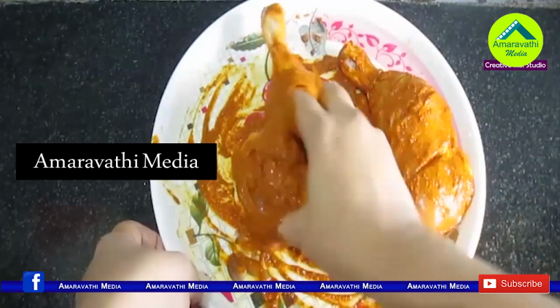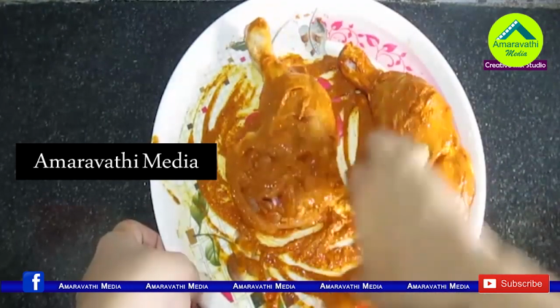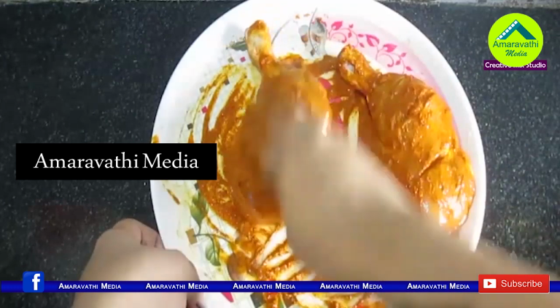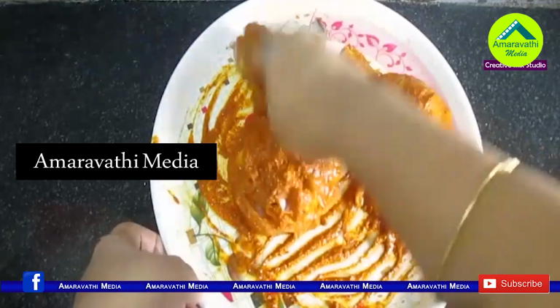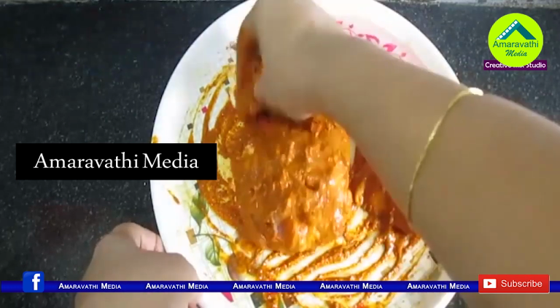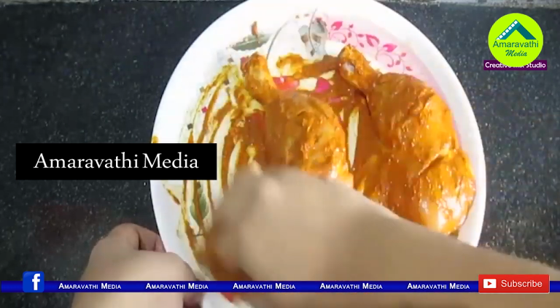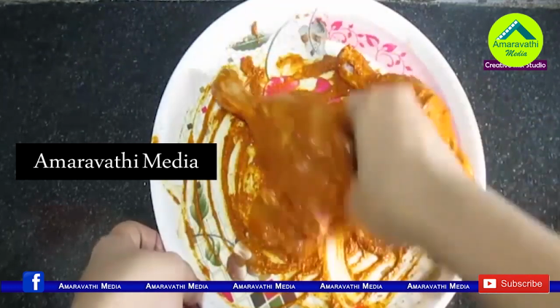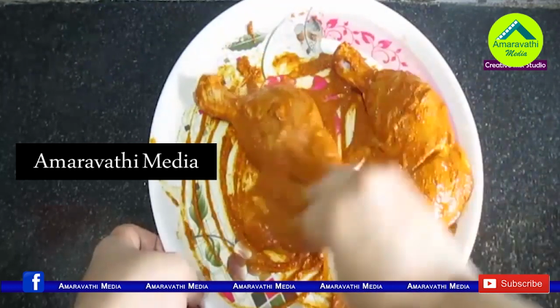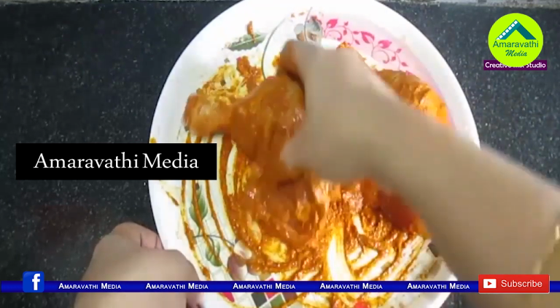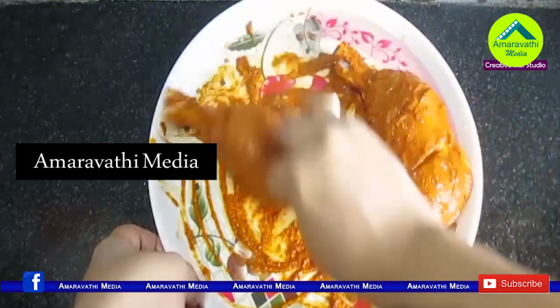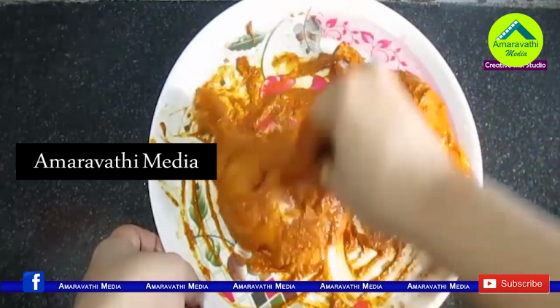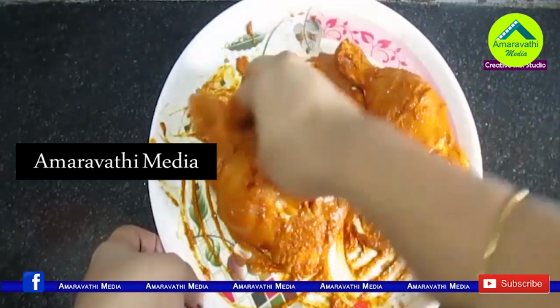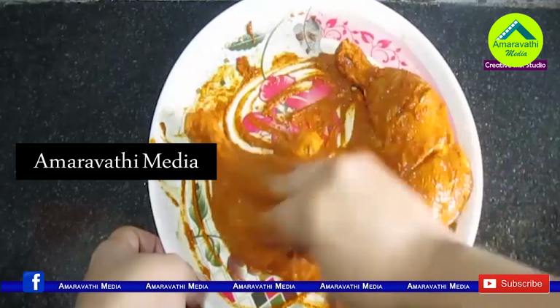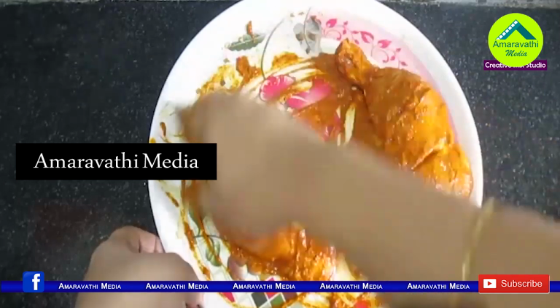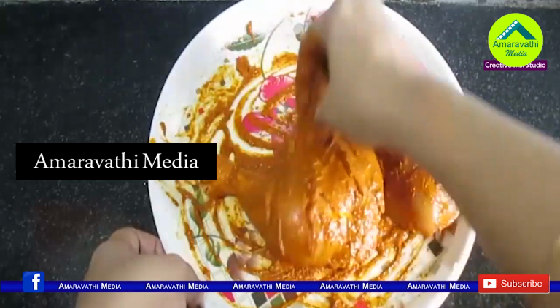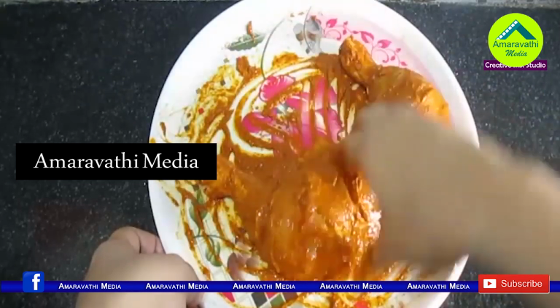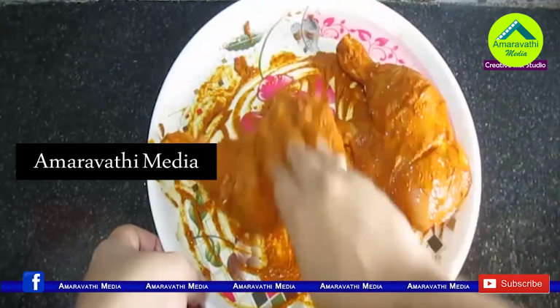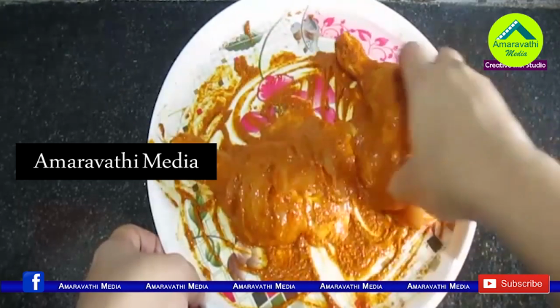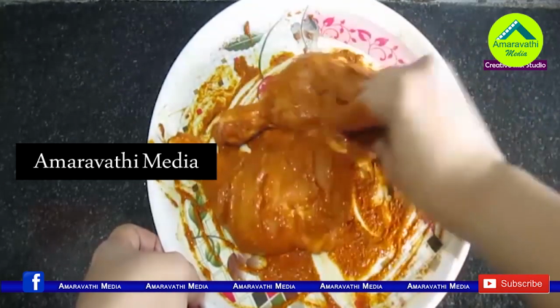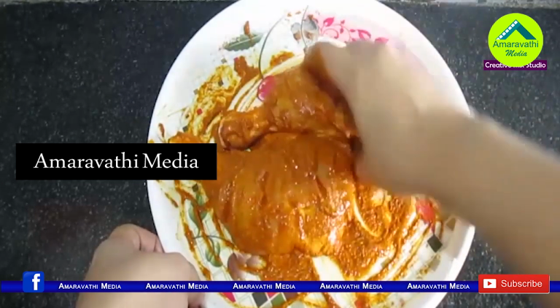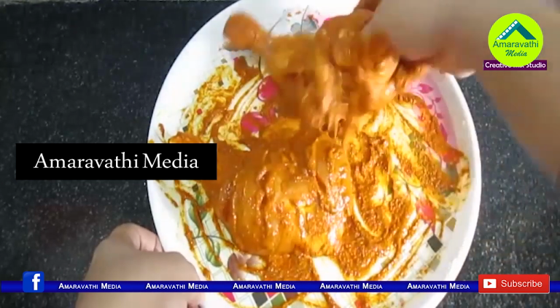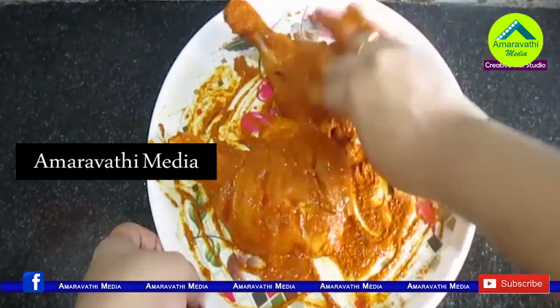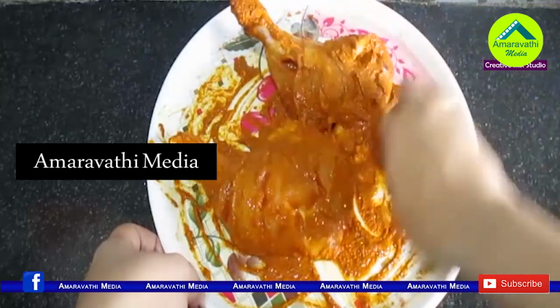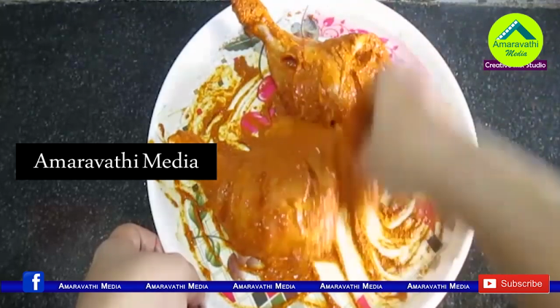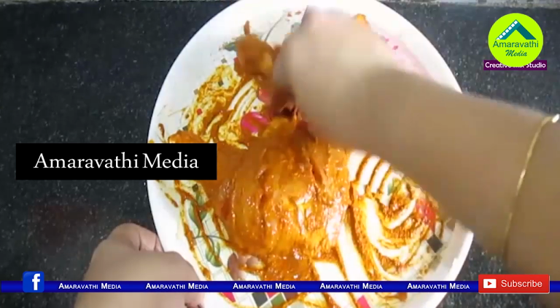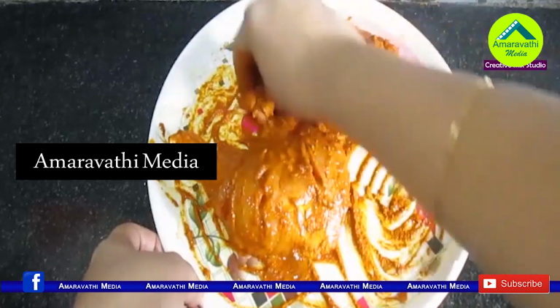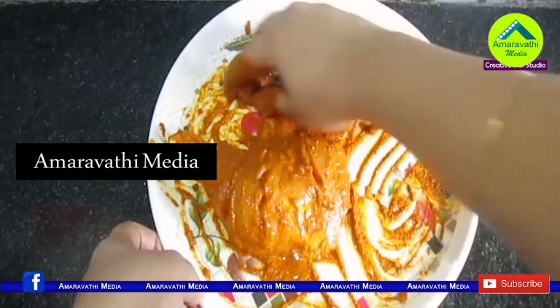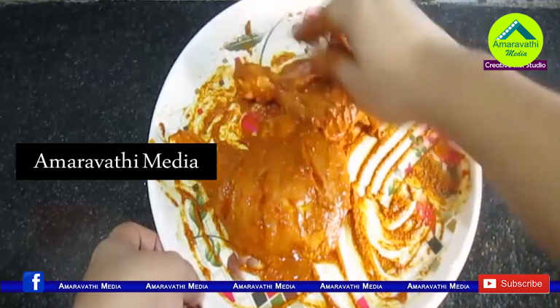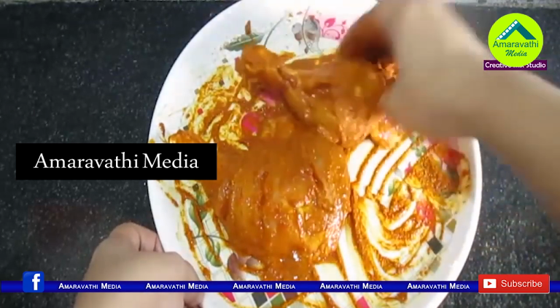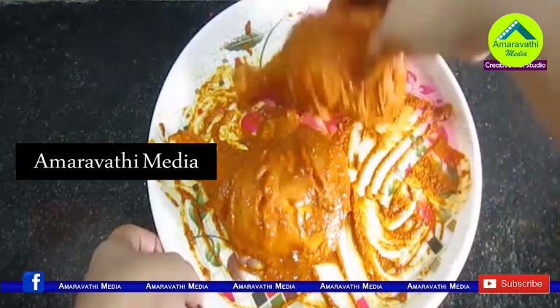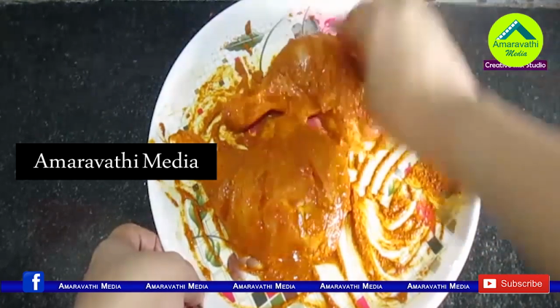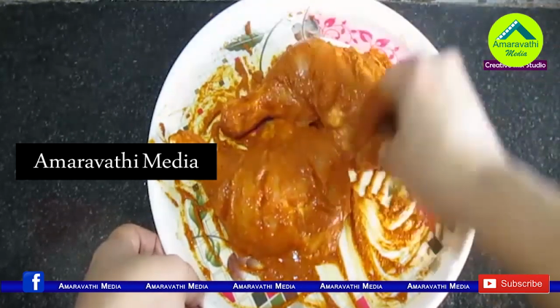Let it rest for 1 hour. For best results, marinate for 2 hours. You need to marinate your chicken well with a little more seasoning.